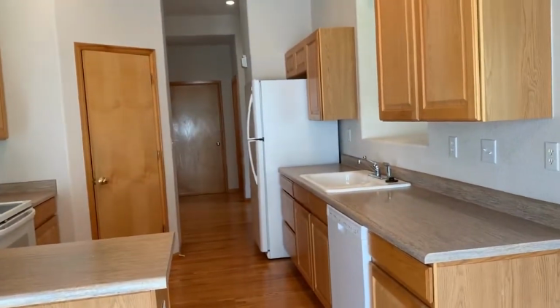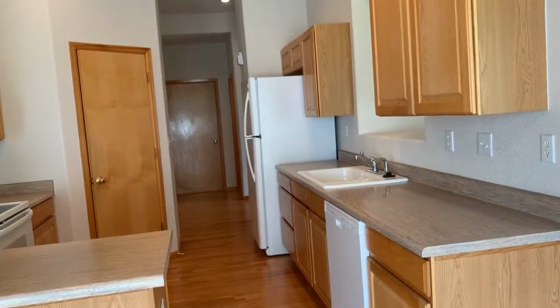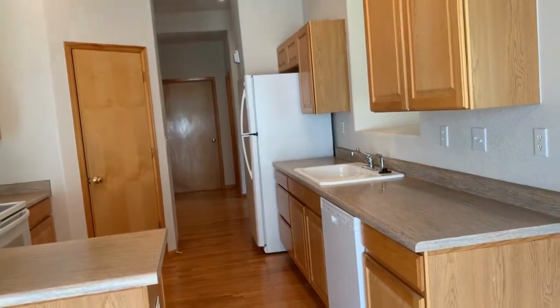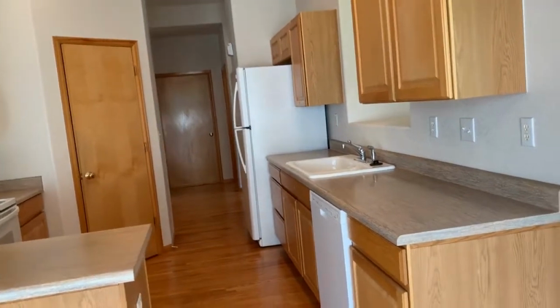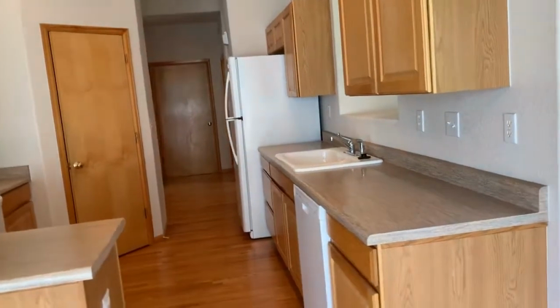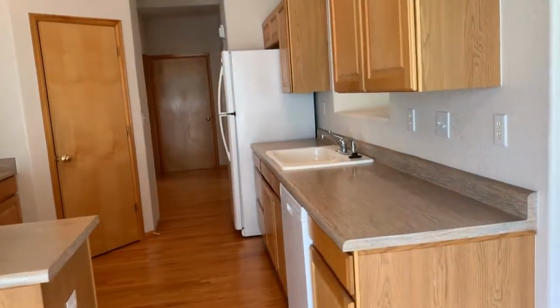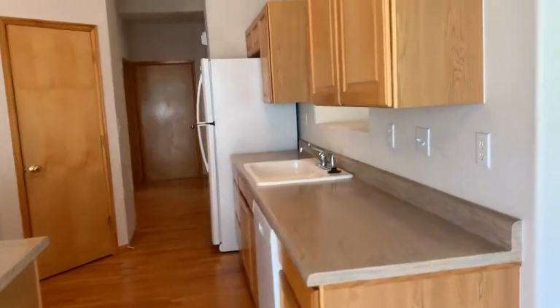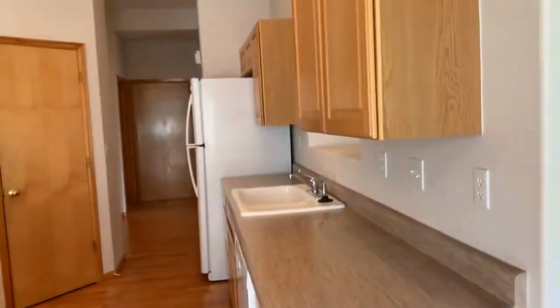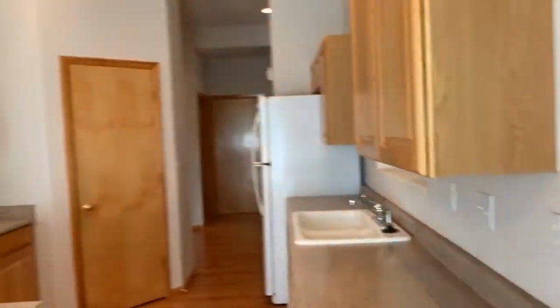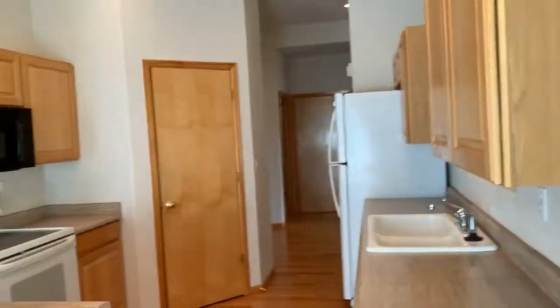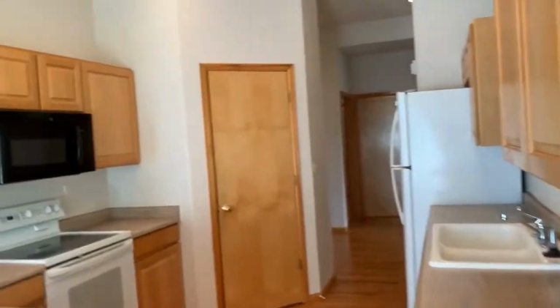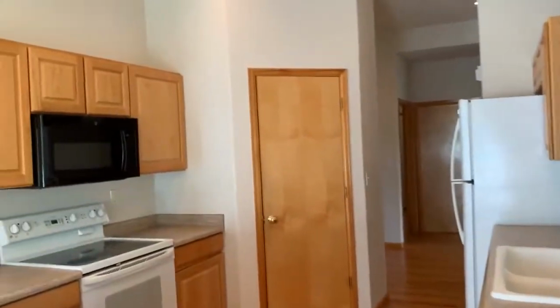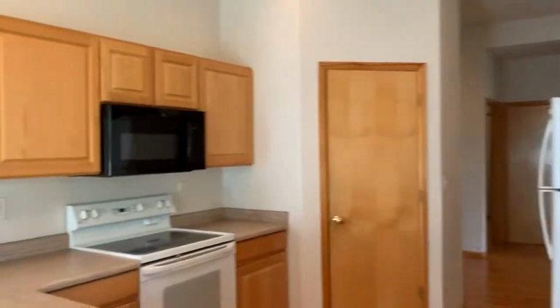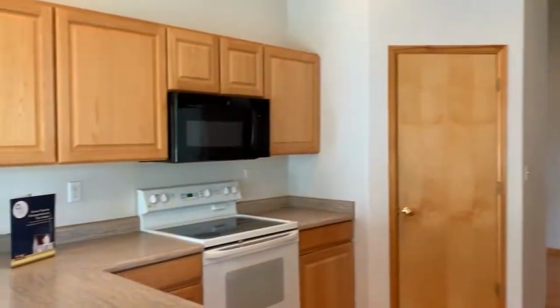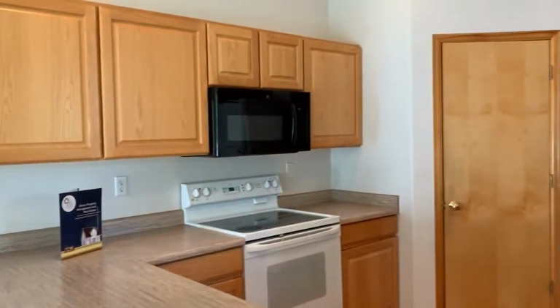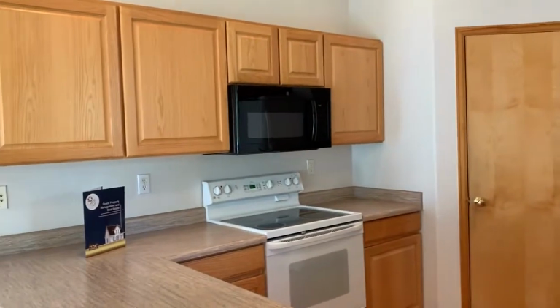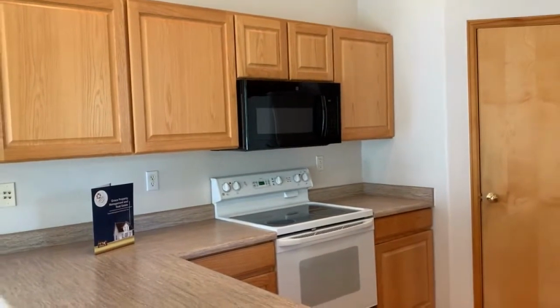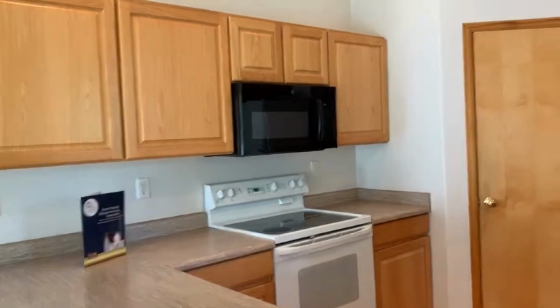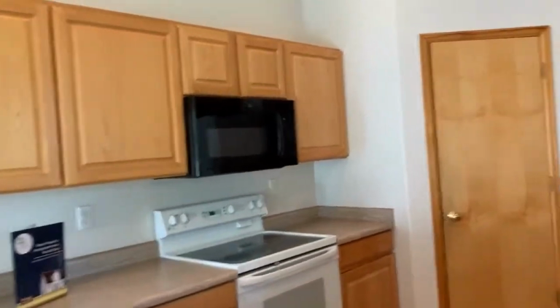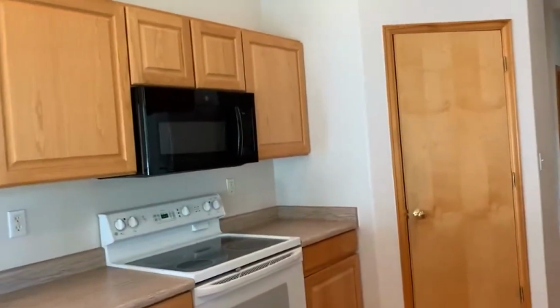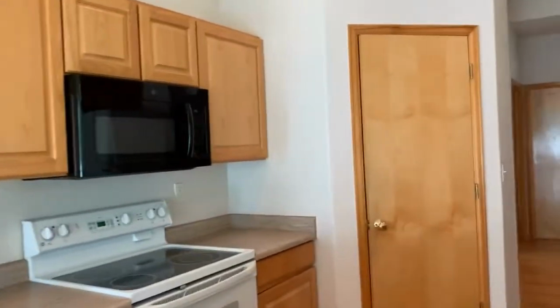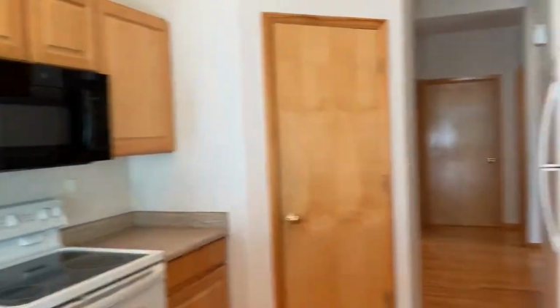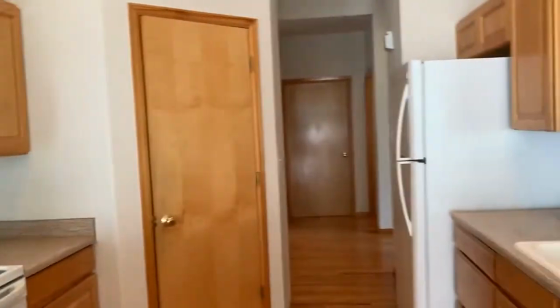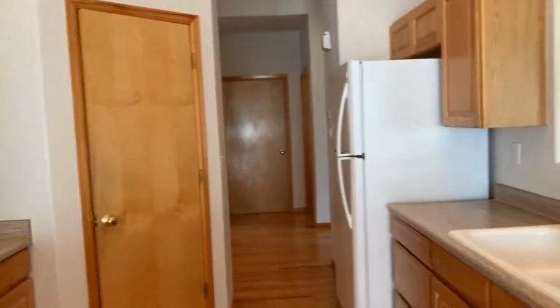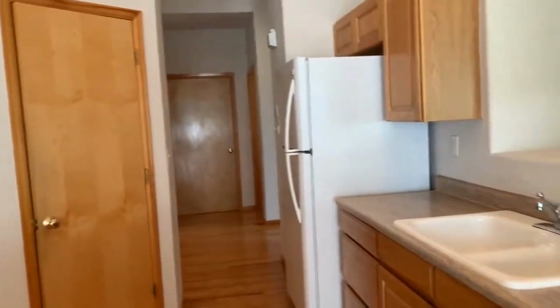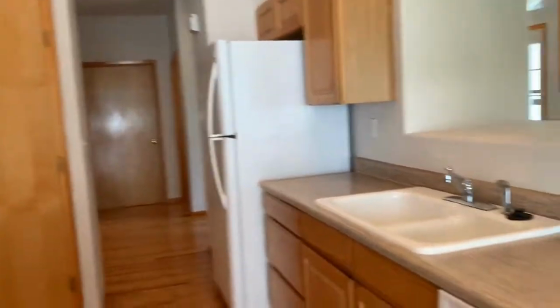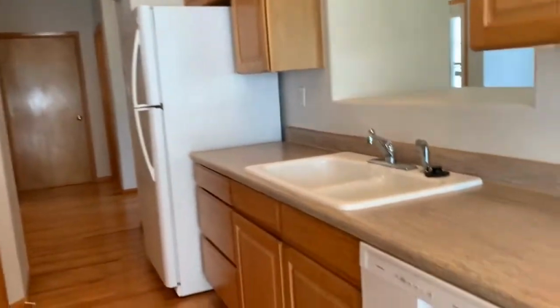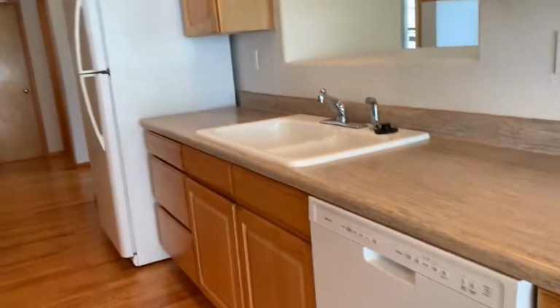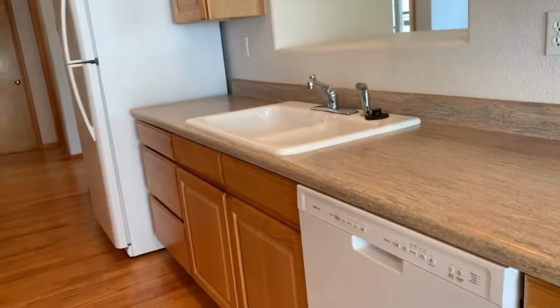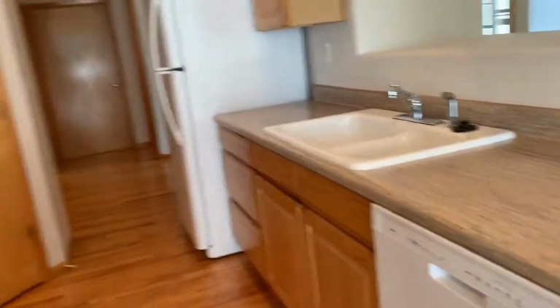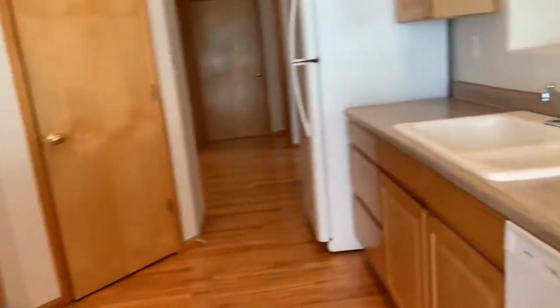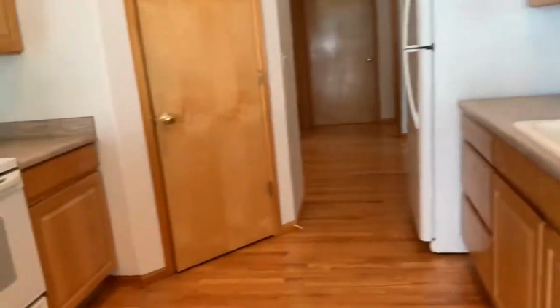Nice open kitchen, good countertop space, lots of cabinetry, pantry behind that door. It does come with all of your appliances: fridge, dishwasher, microwave, and stove.